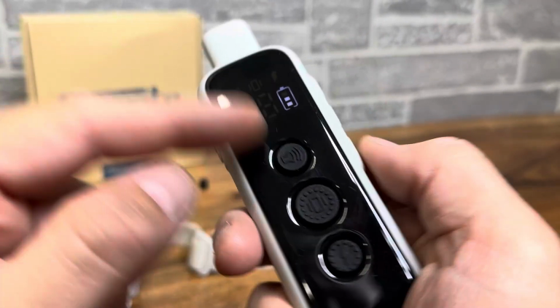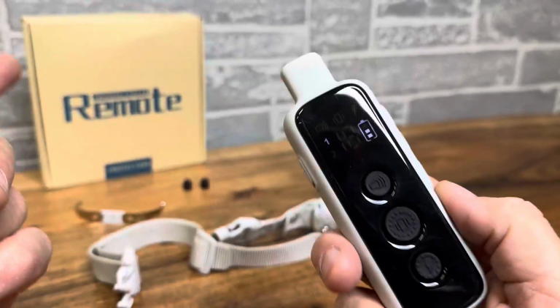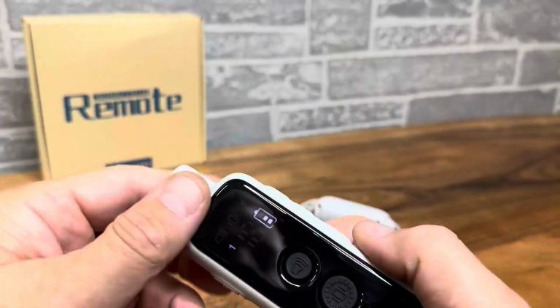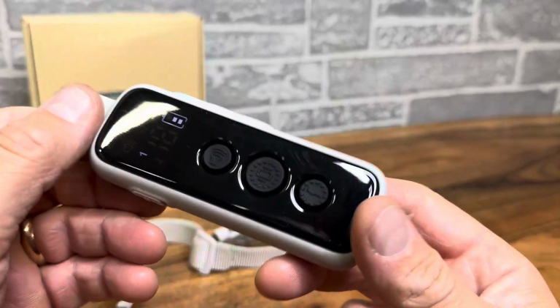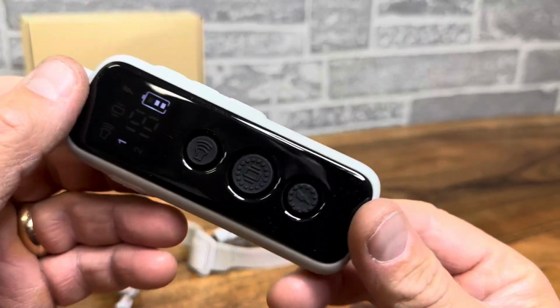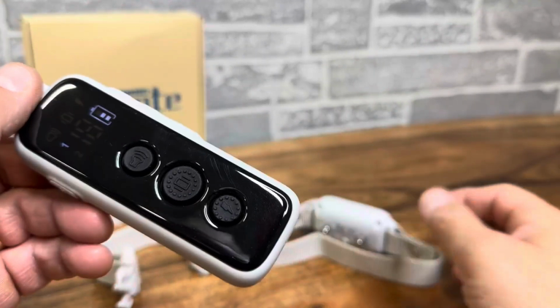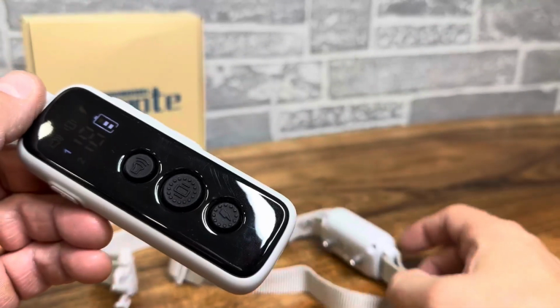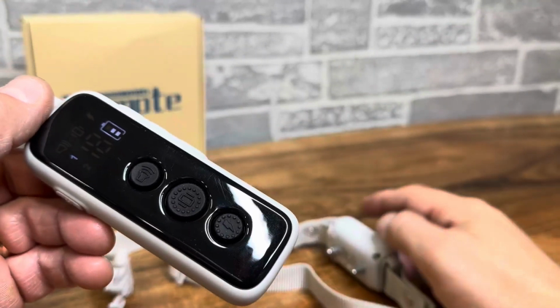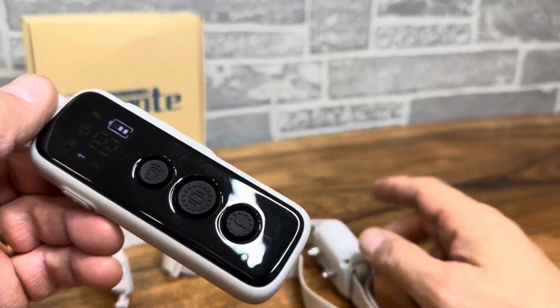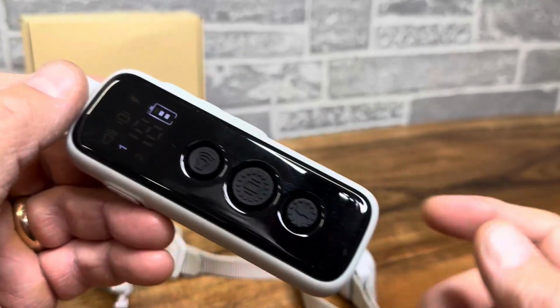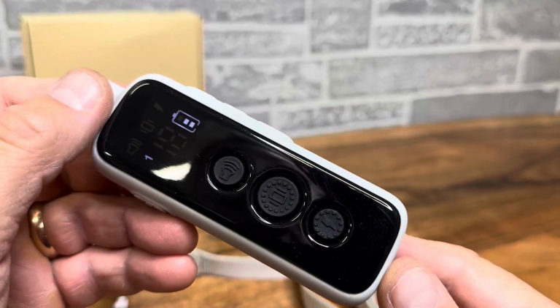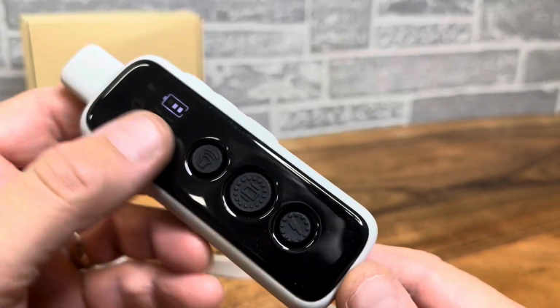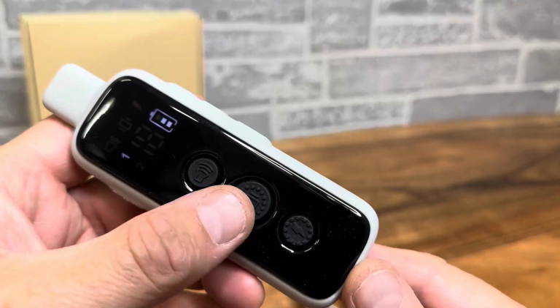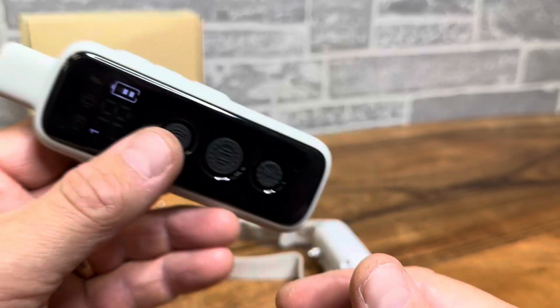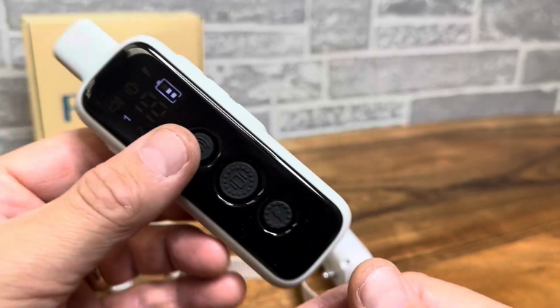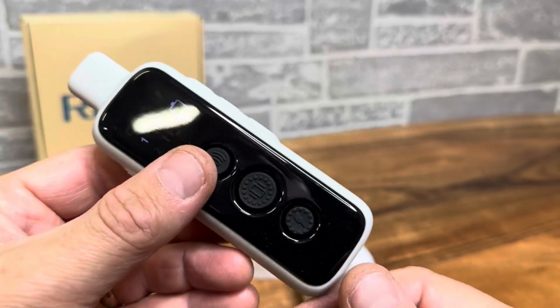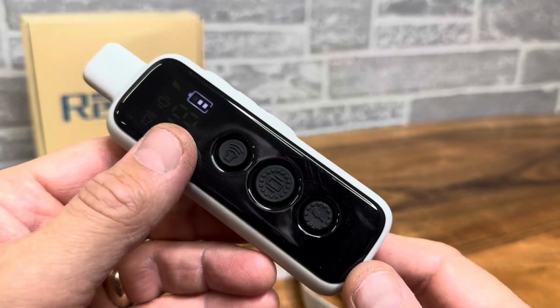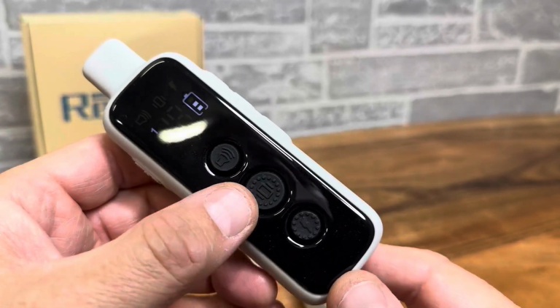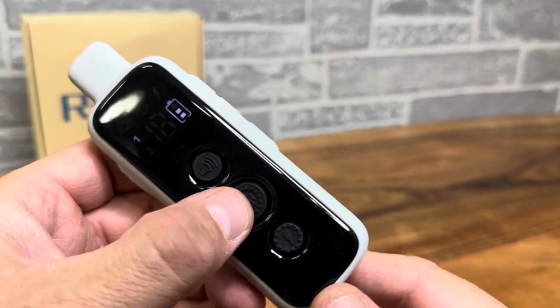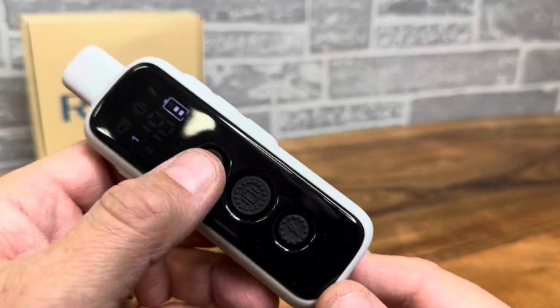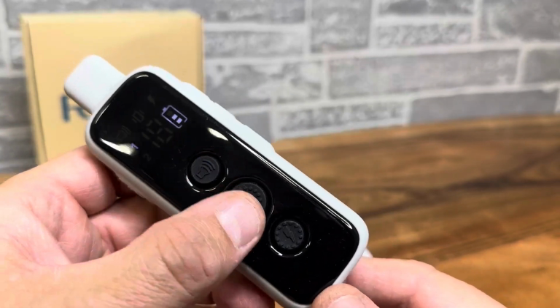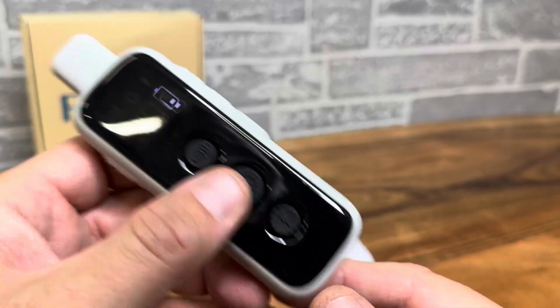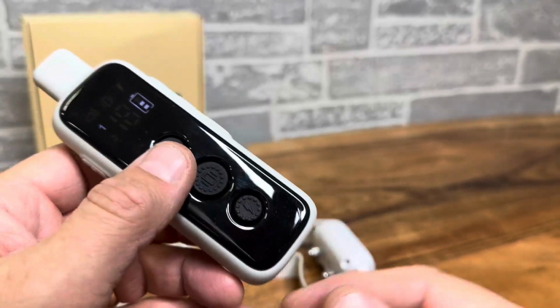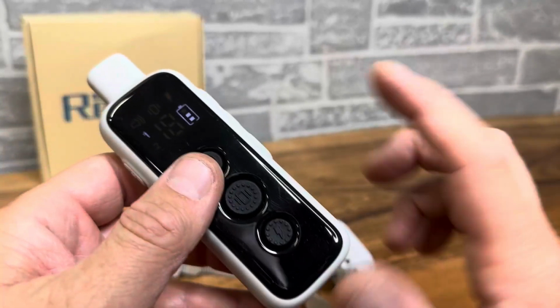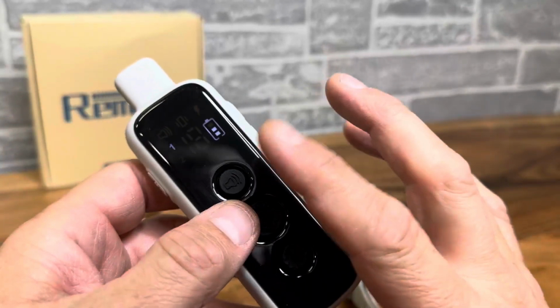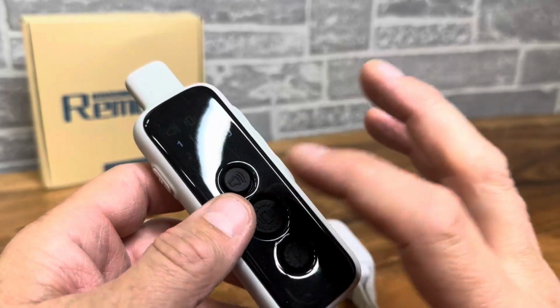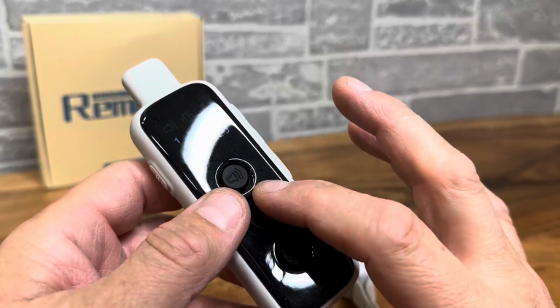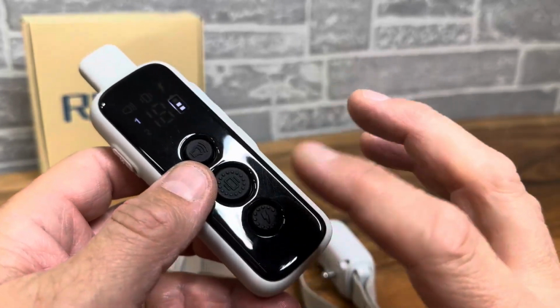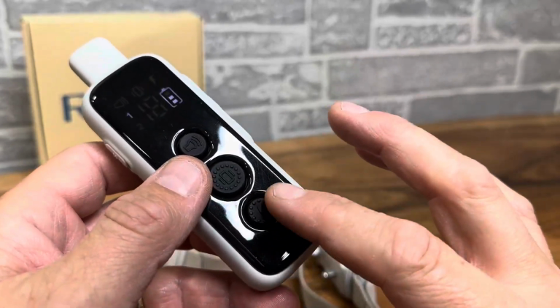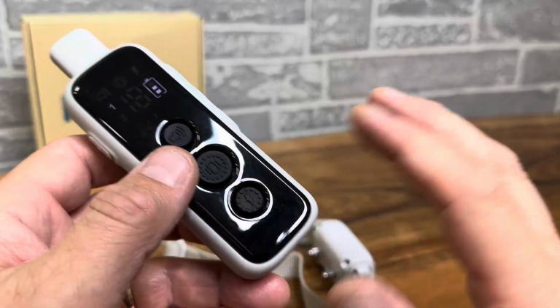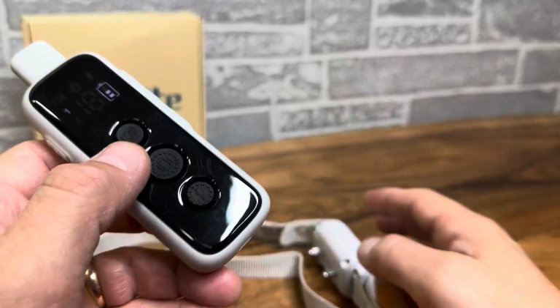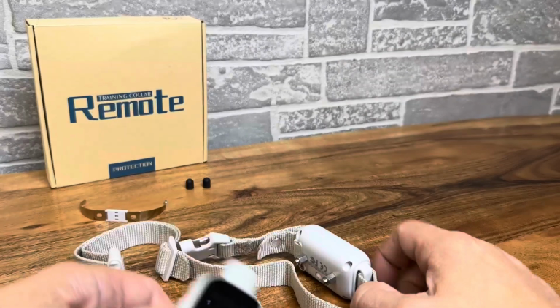What I've noticed with these training collars is you often start with electrical shock once or twice. After that, them just seeing this in your hand will work, or you use the audible or vibration. I would always start with the audio and vibration and escalate to the shock only if needed.